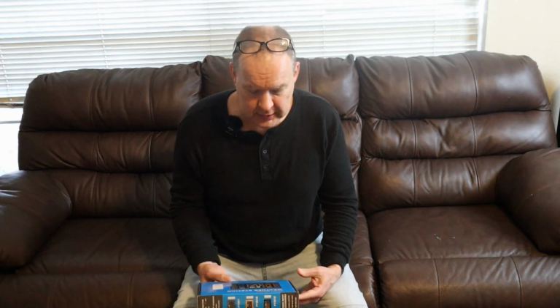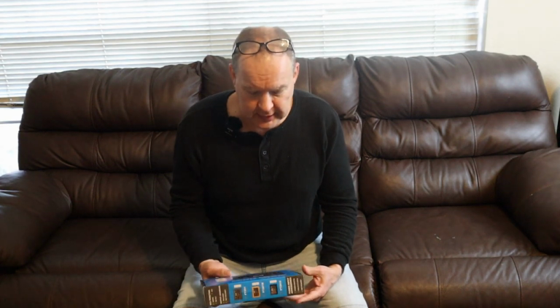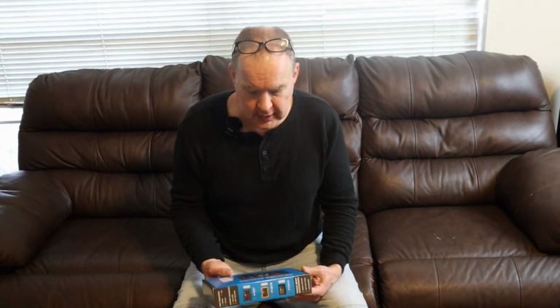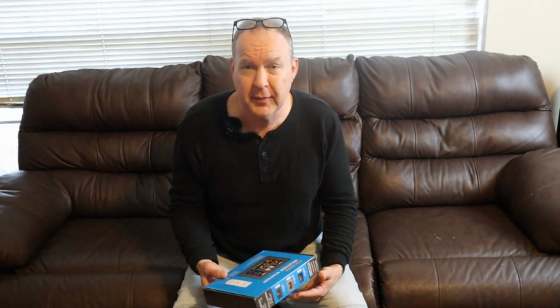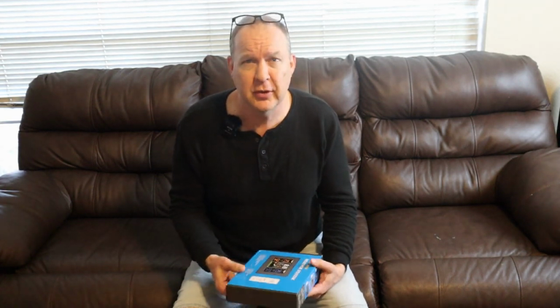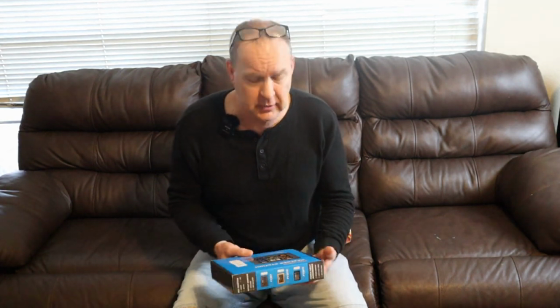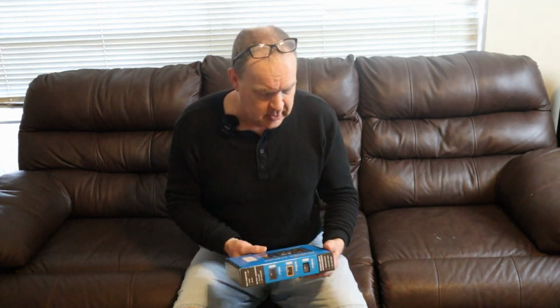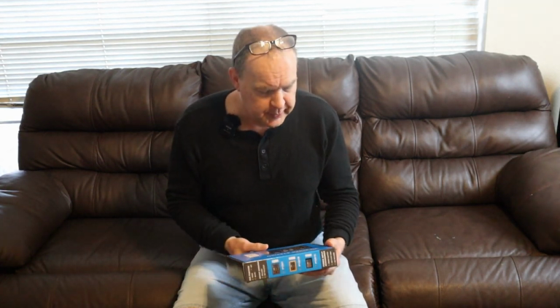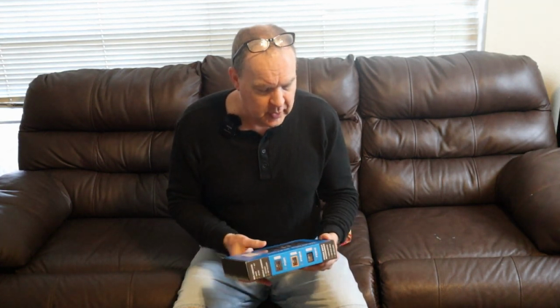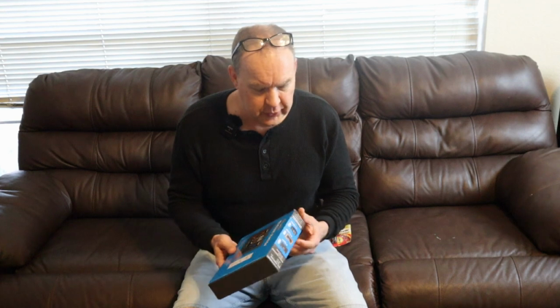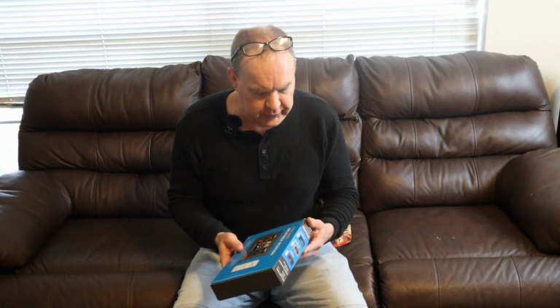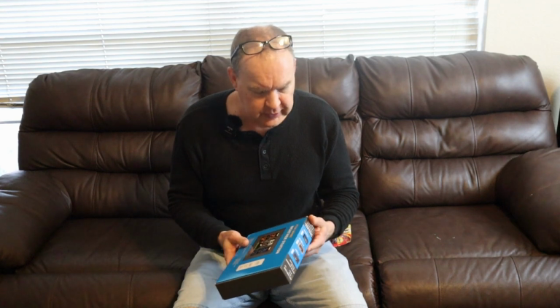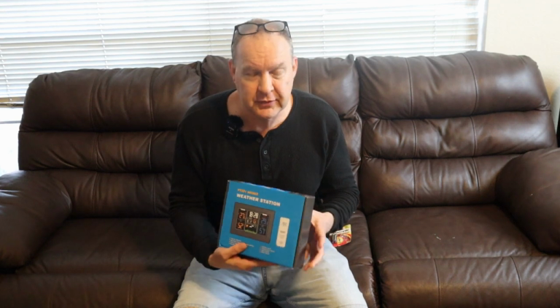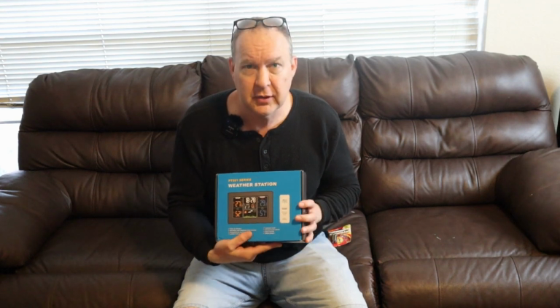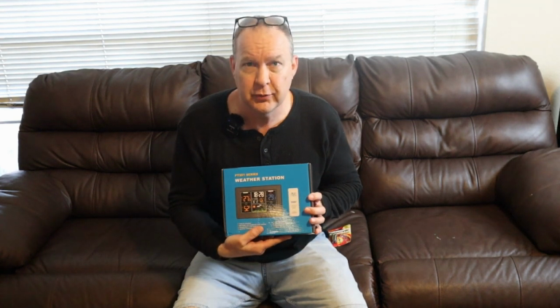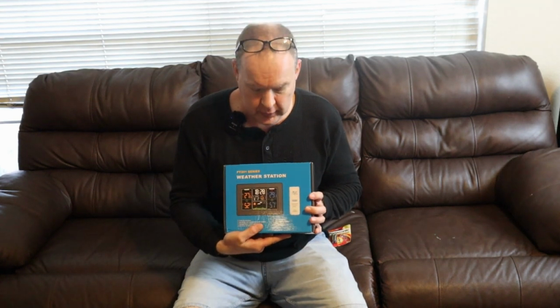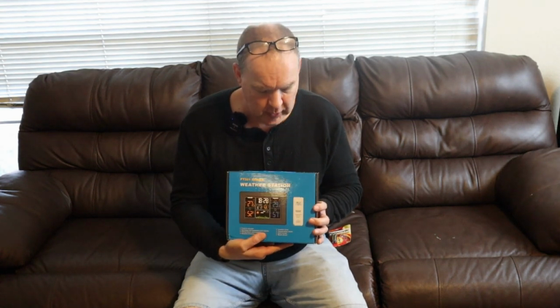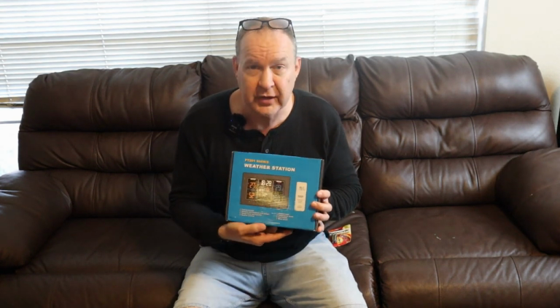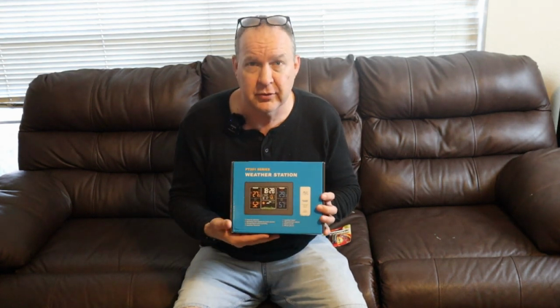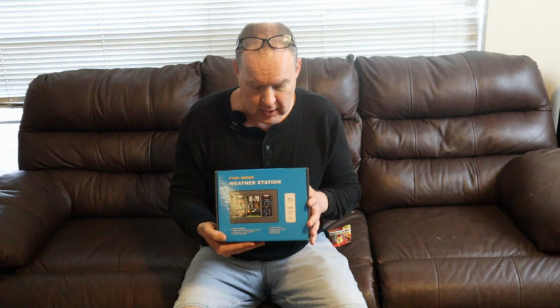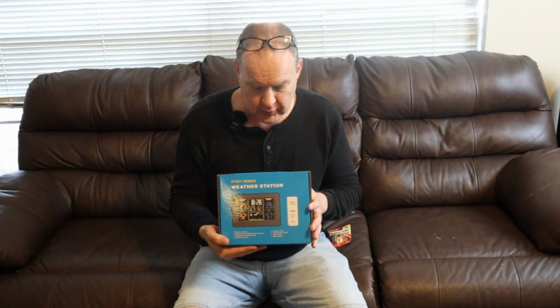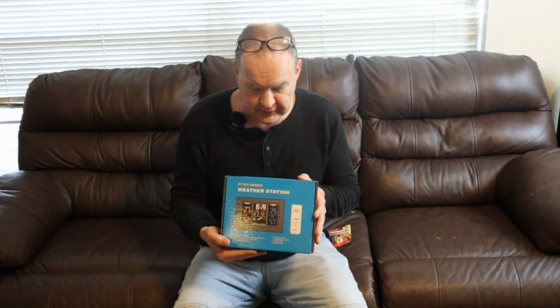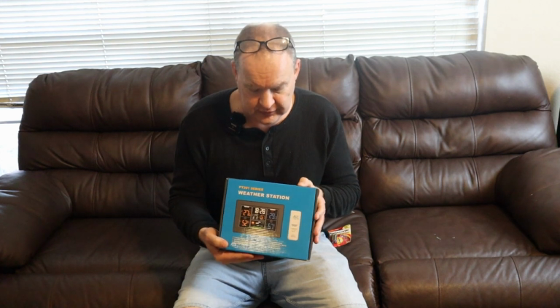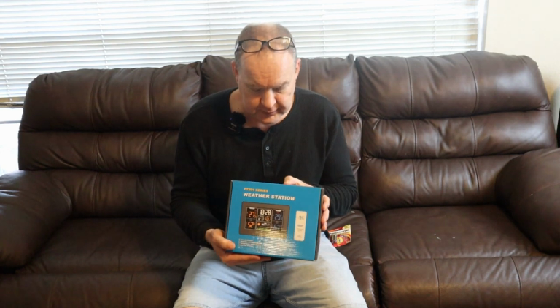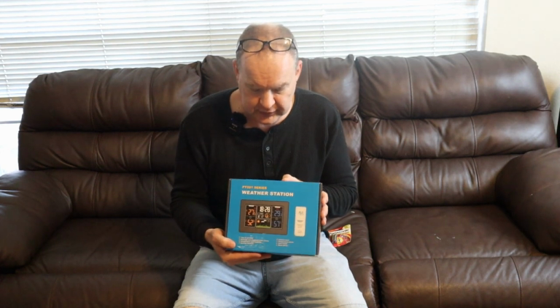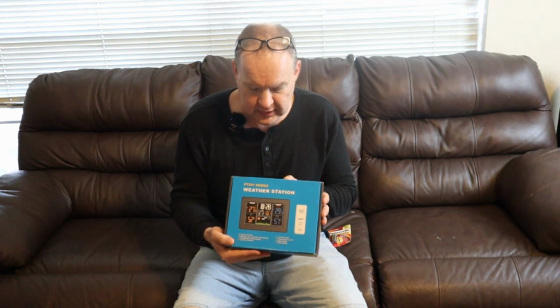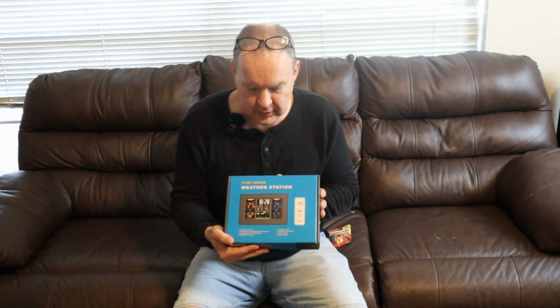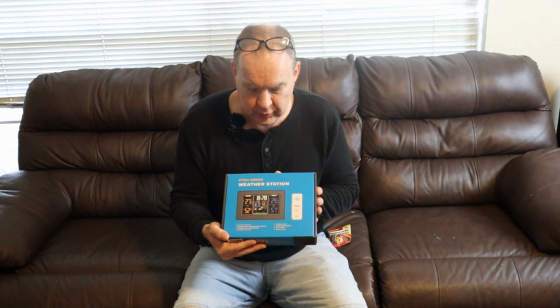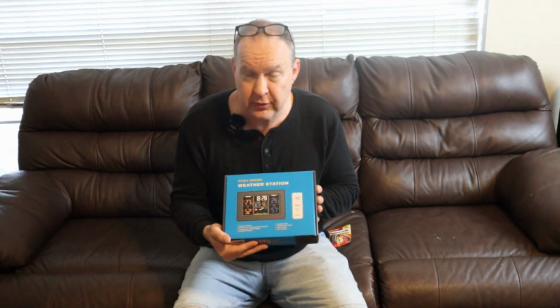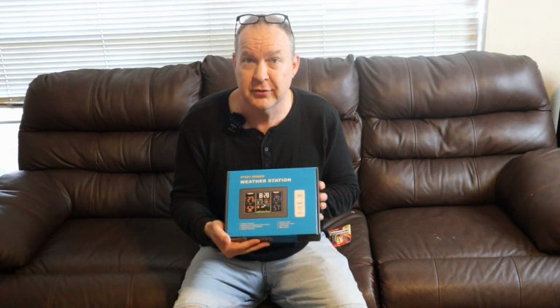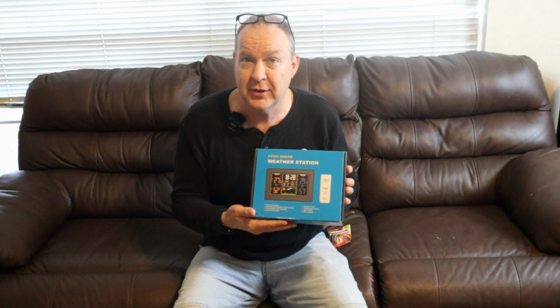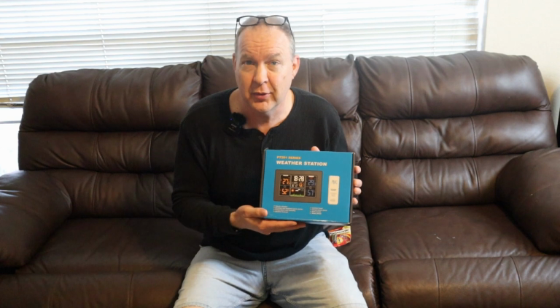Hello again and welcome back to our channel. I want to introduce you to the PT-201 weather station. We received this recently and I've been really eager to get this thing set up at home.